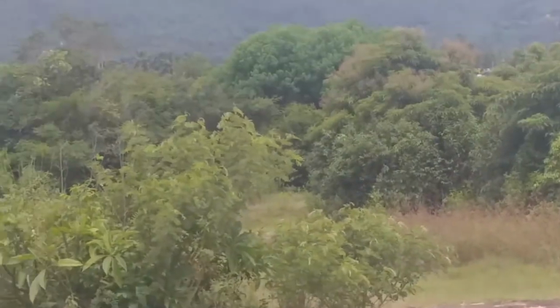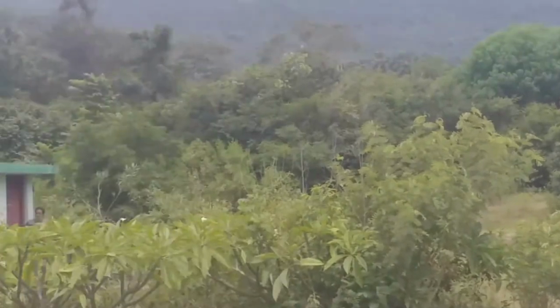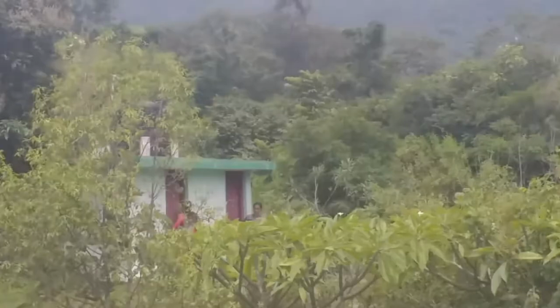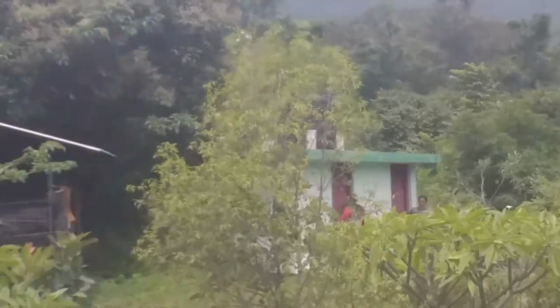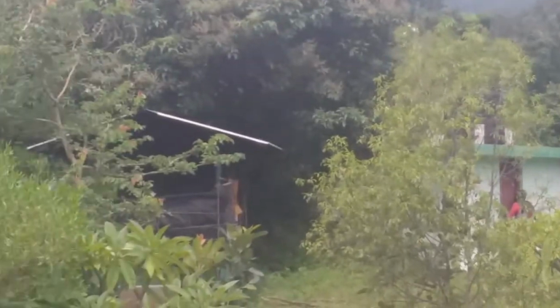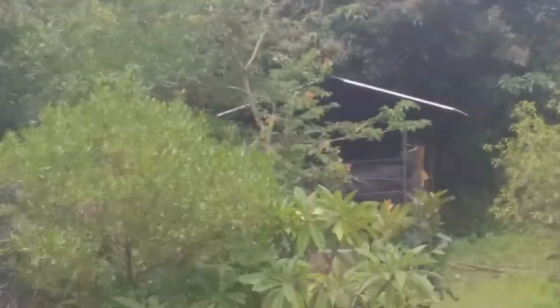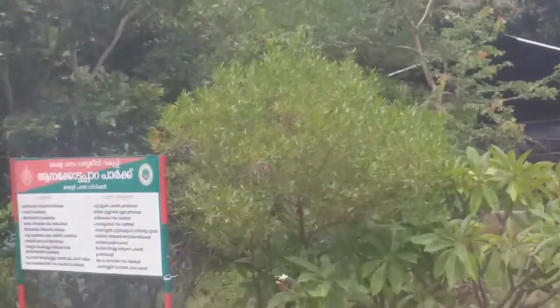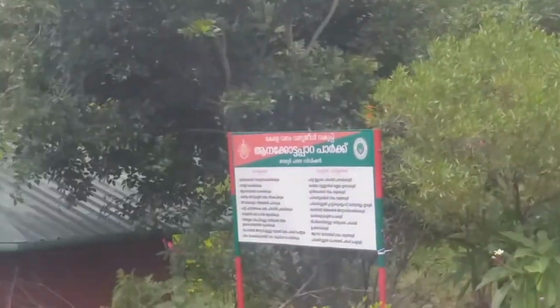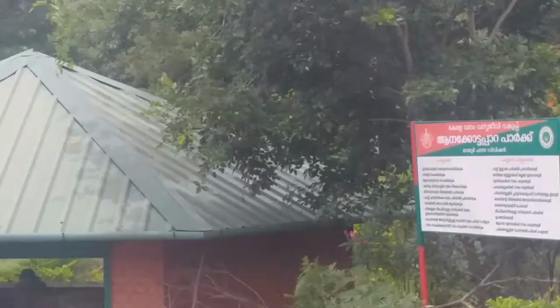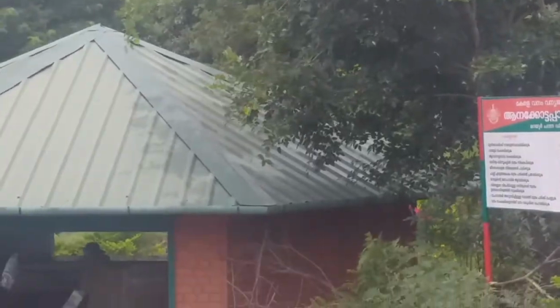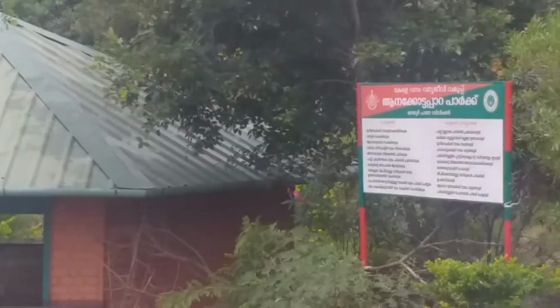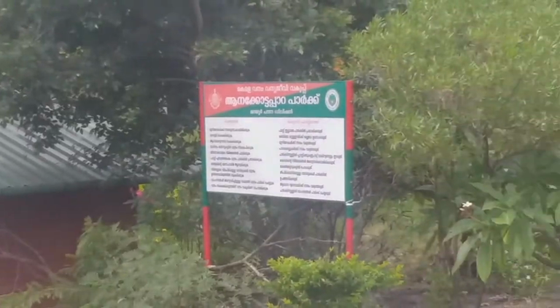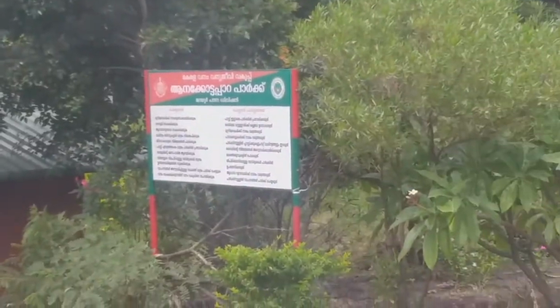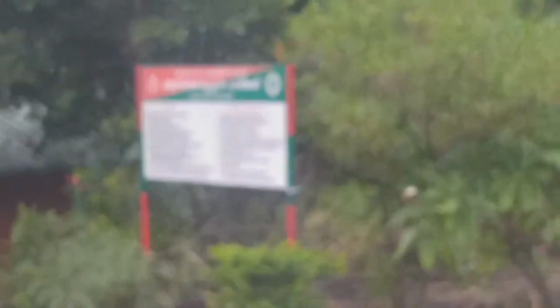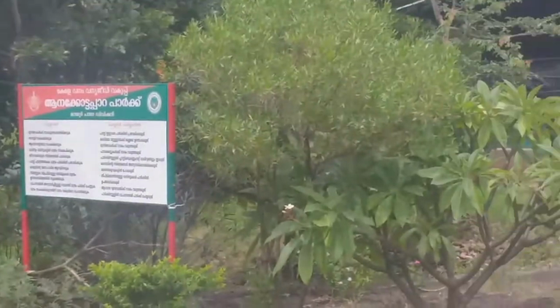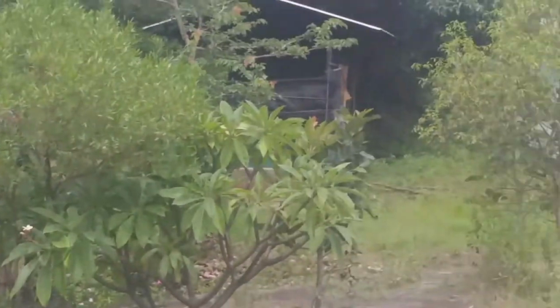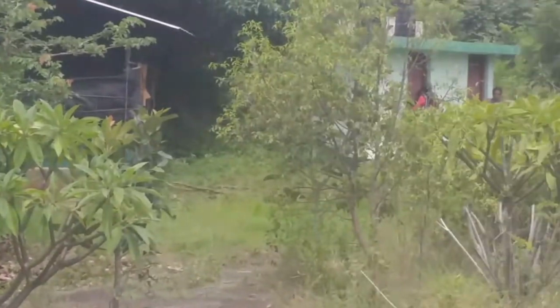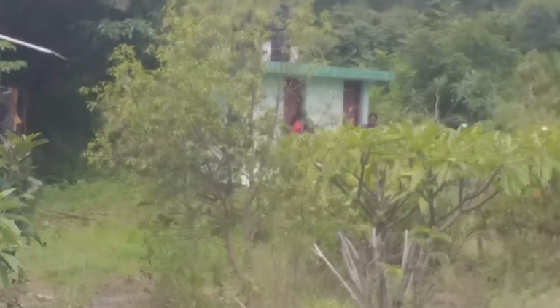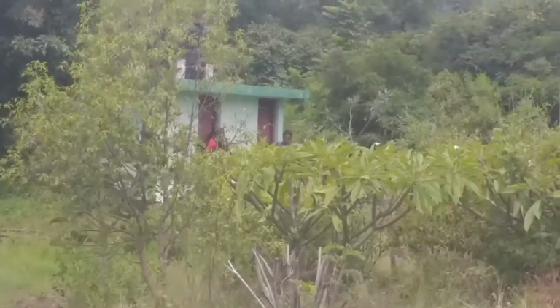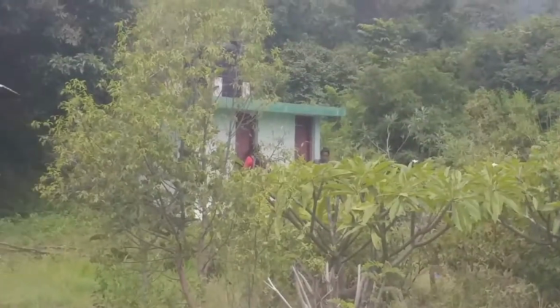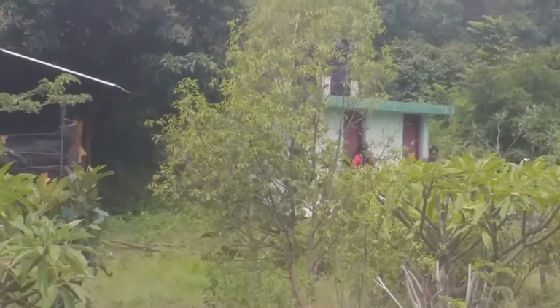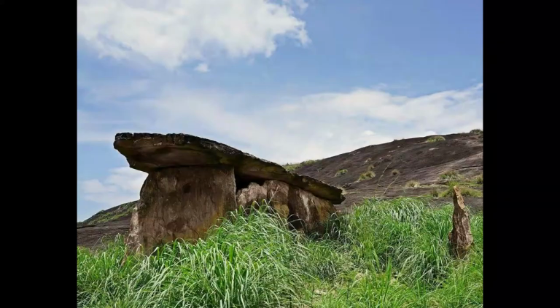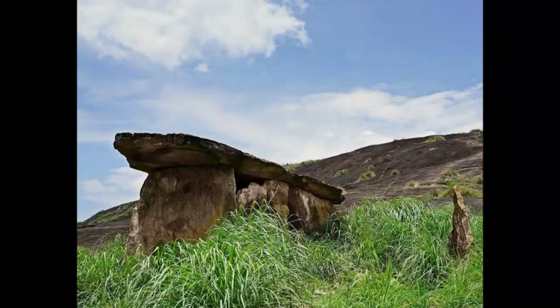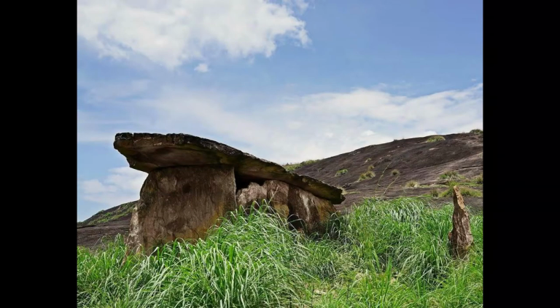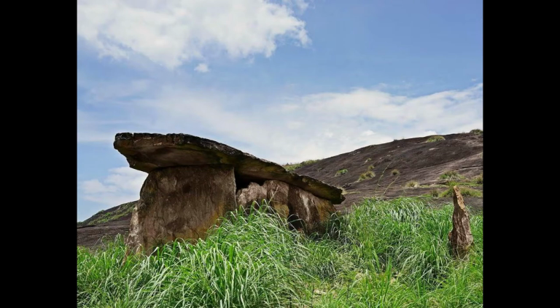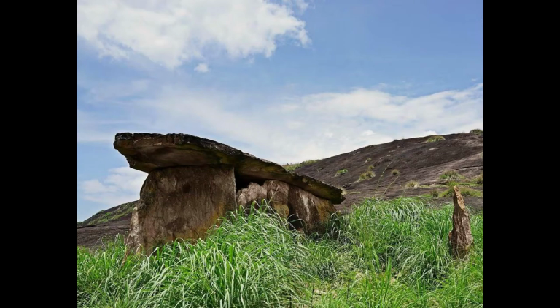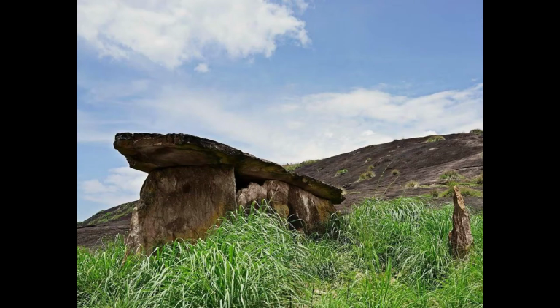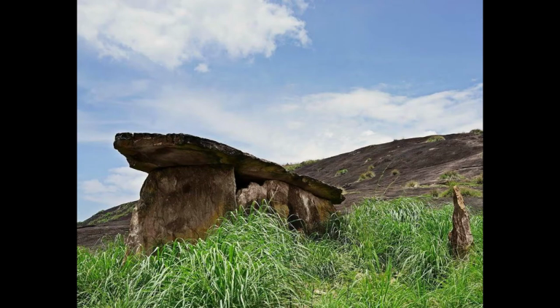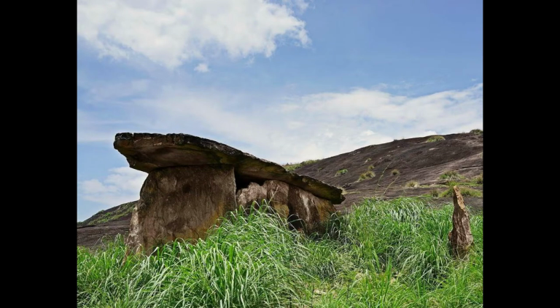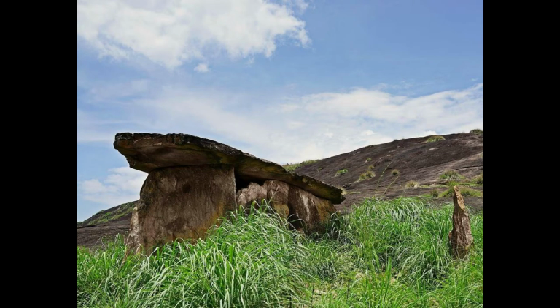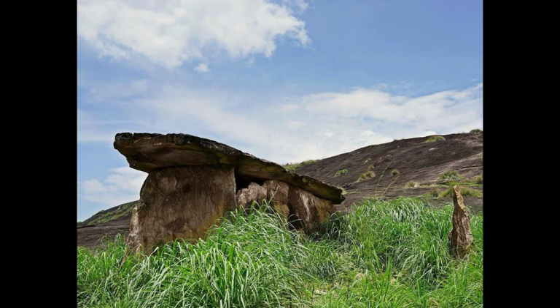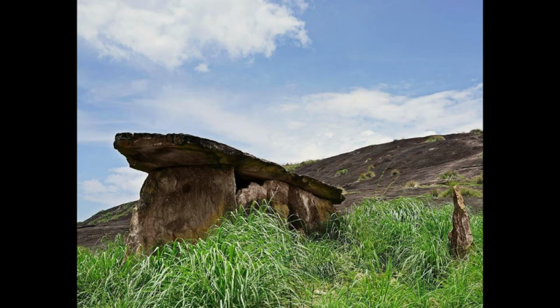Stone Age is the oldest of the three historic ages, the others being the Bronze Age and the Iron Age. The period had ended 4,000 years ago or before. Considering this age, these structures are really a wonder today.